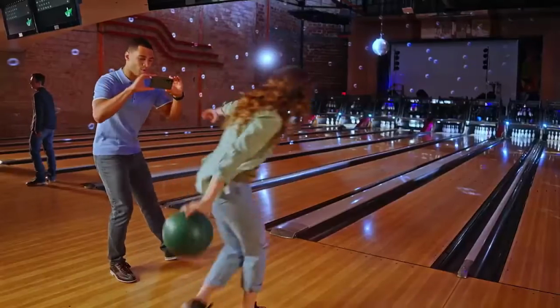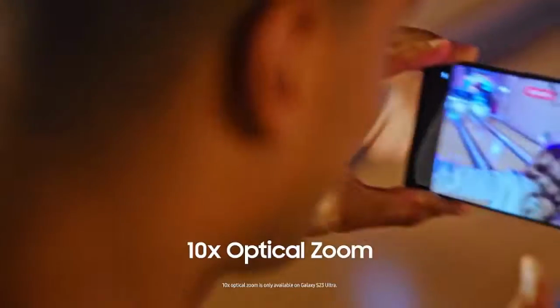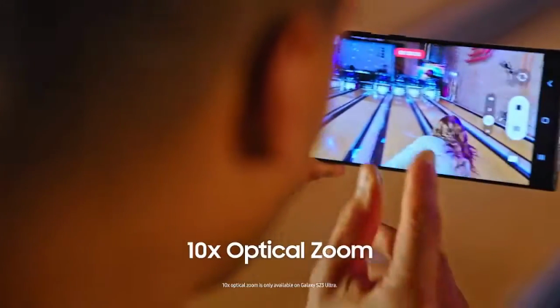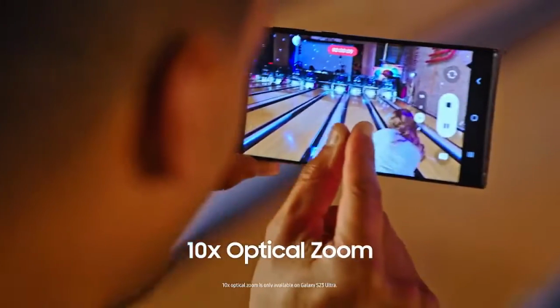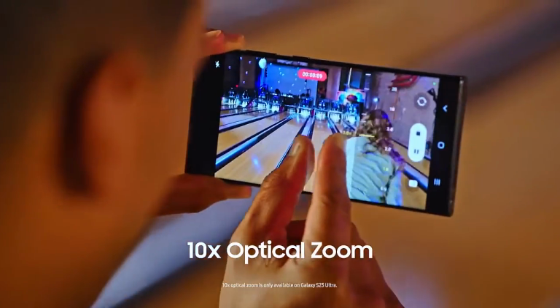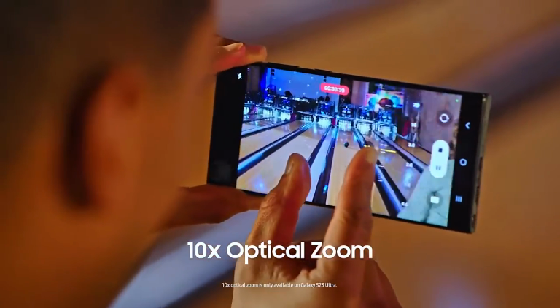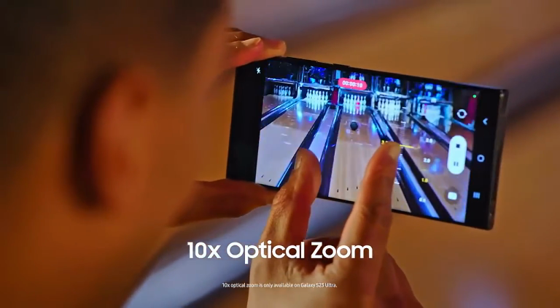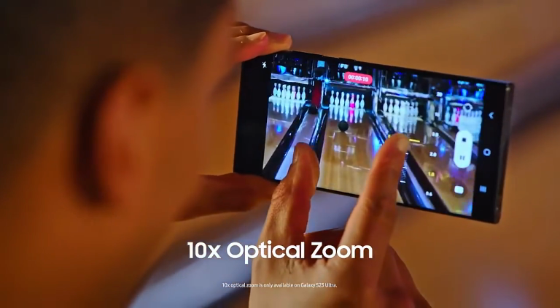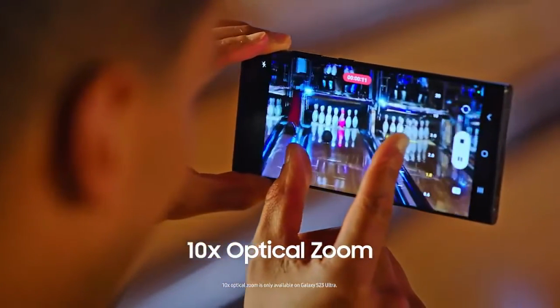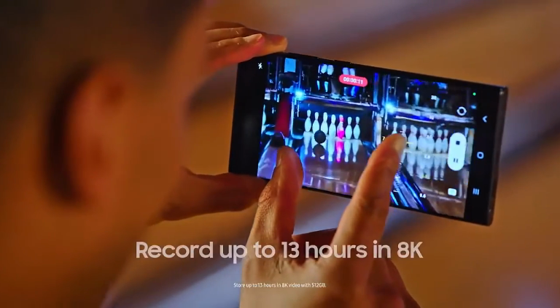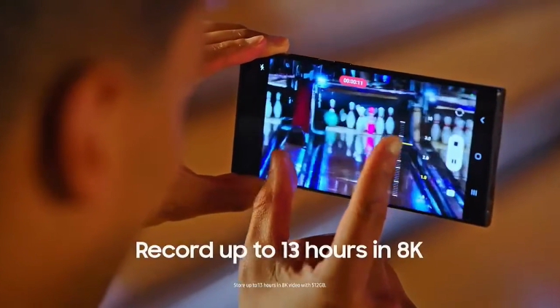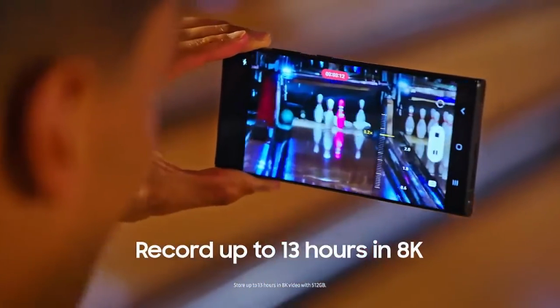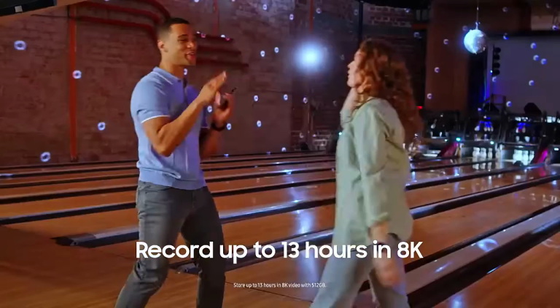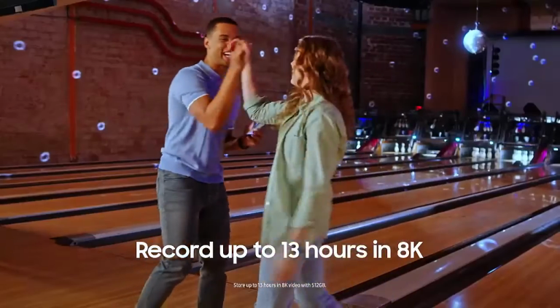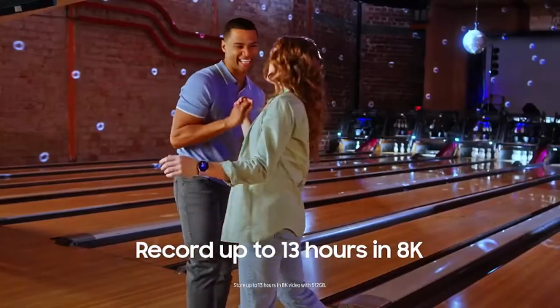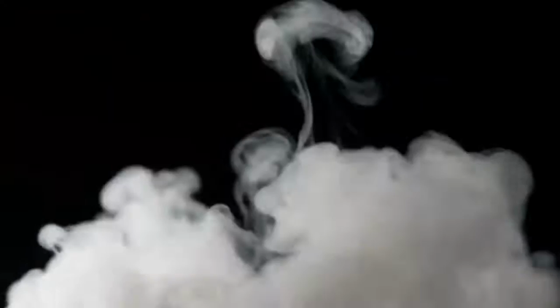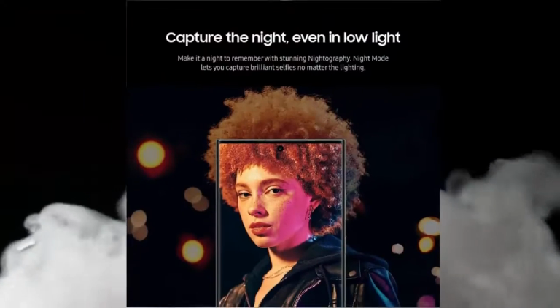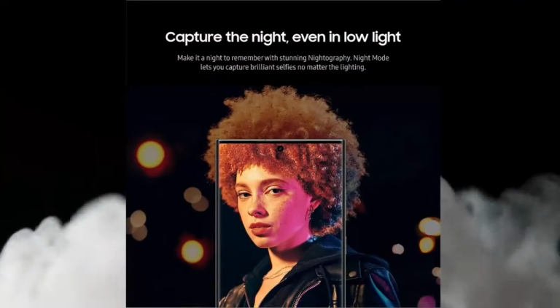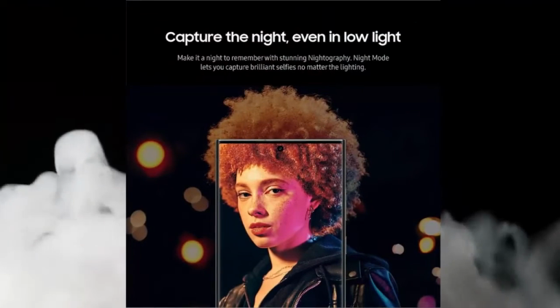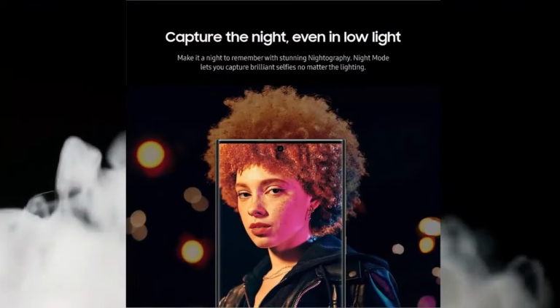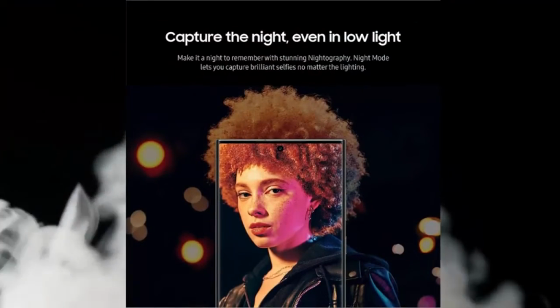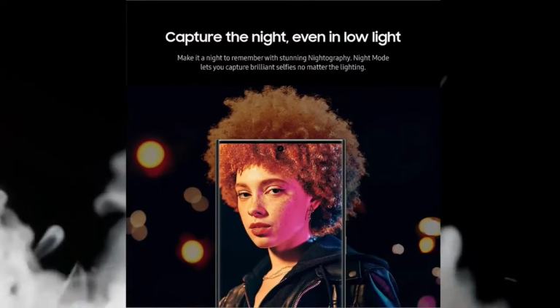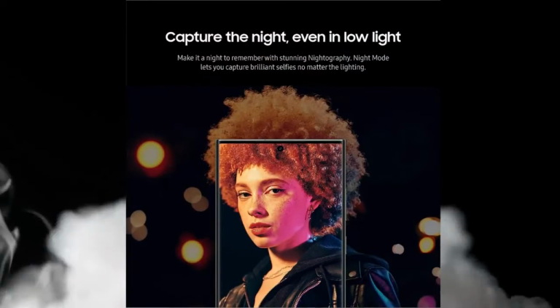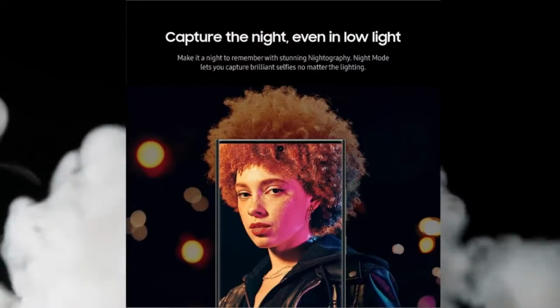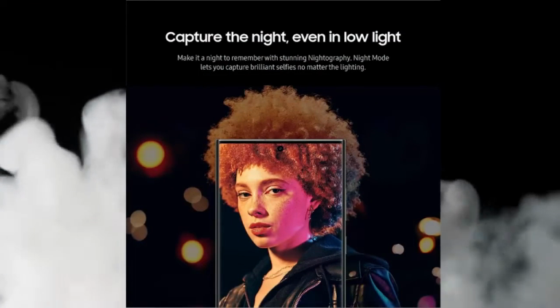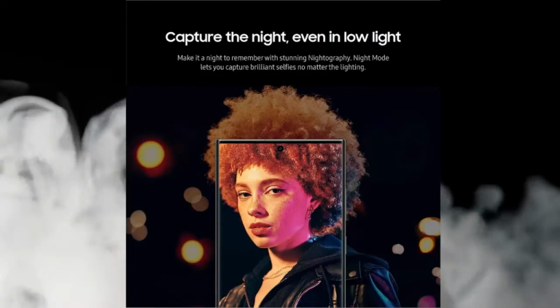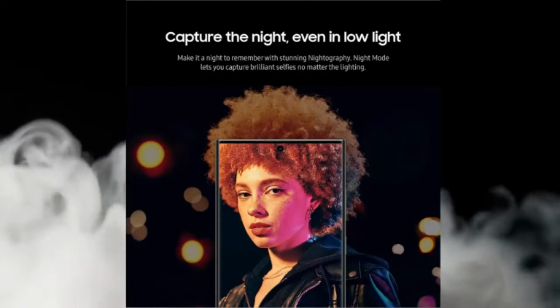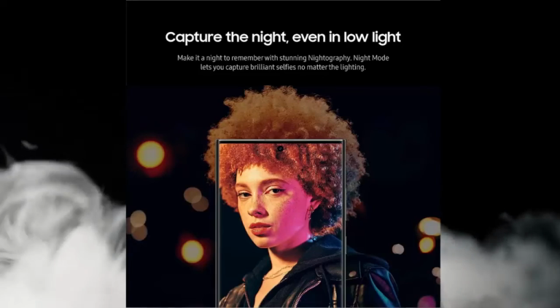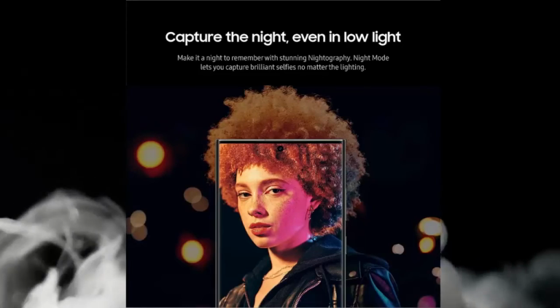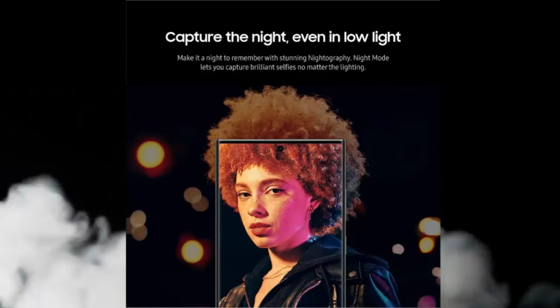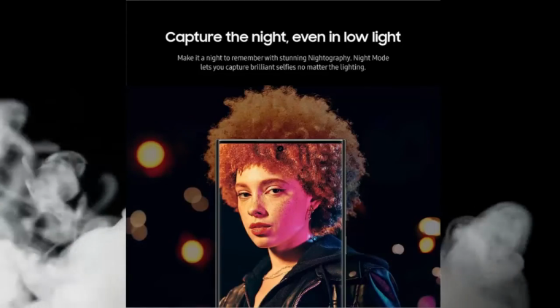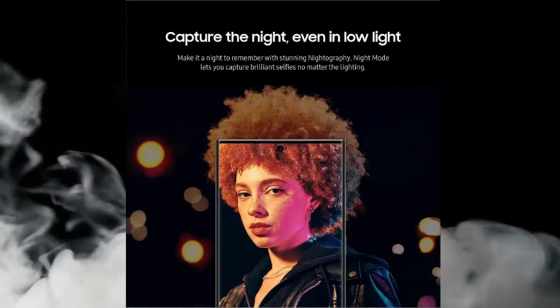Capture the night in low light — whether you're headed to a concert or a romantic night out, there's no such thing as bad lighting with night mode. Galaxy S23 Ultra lets you capture epic content in any setting with stunning Nightography.